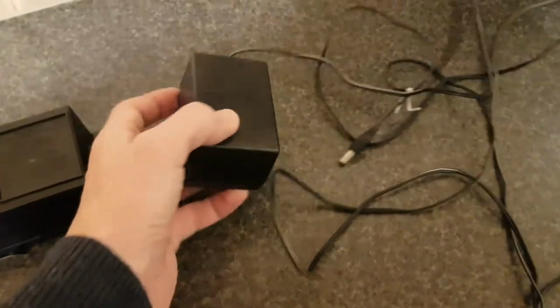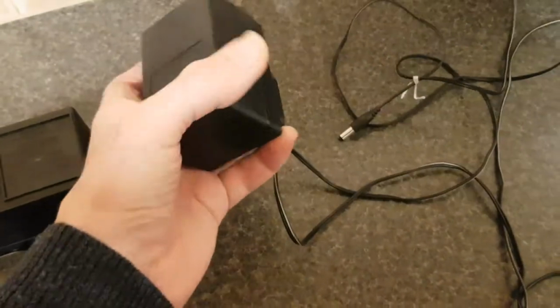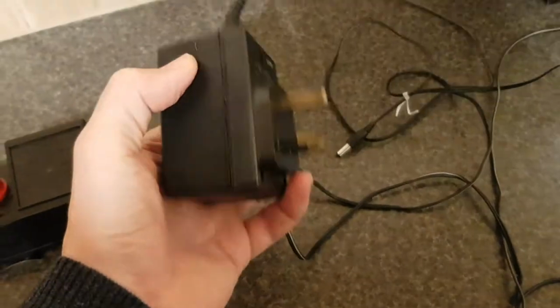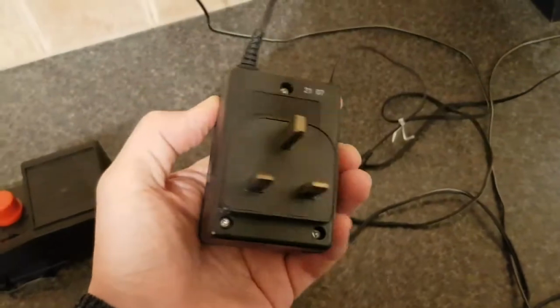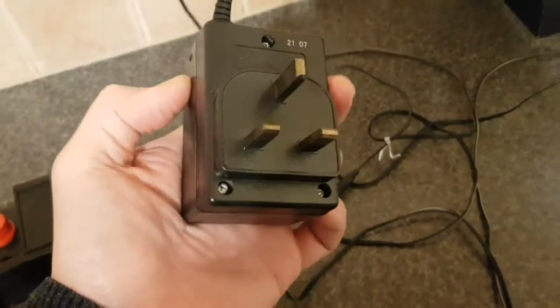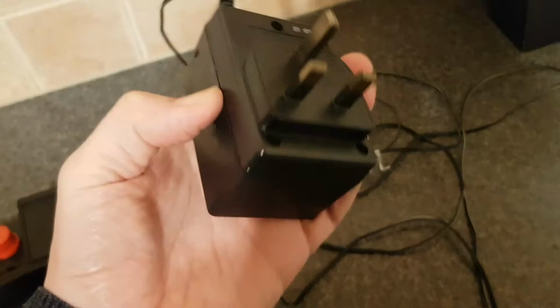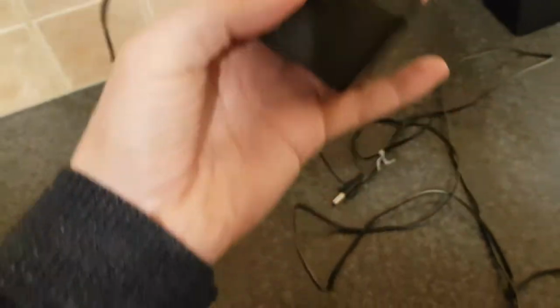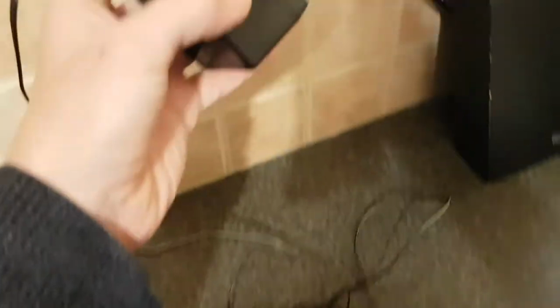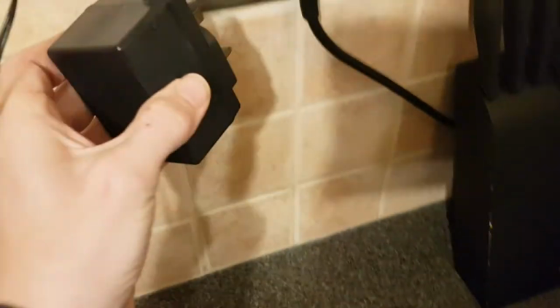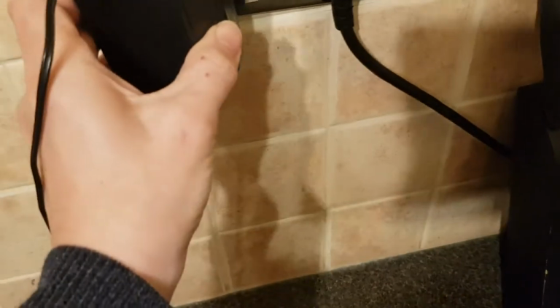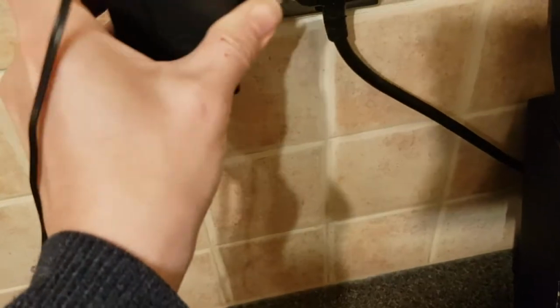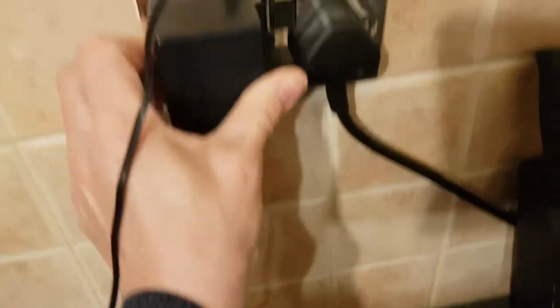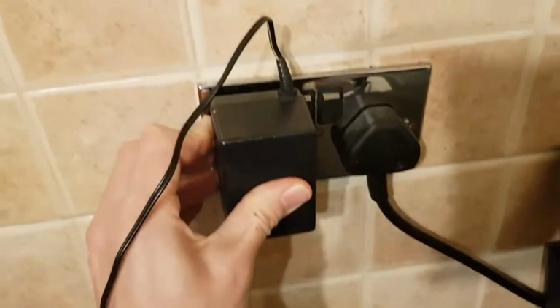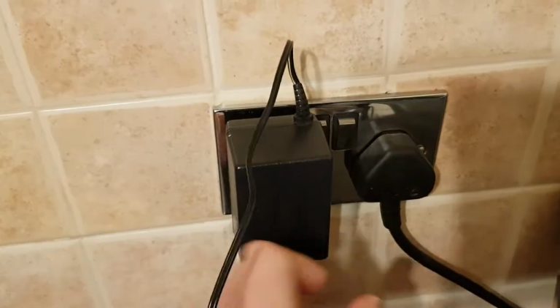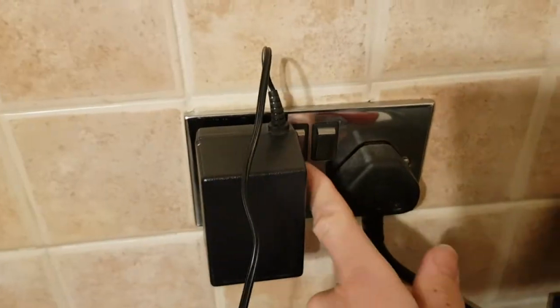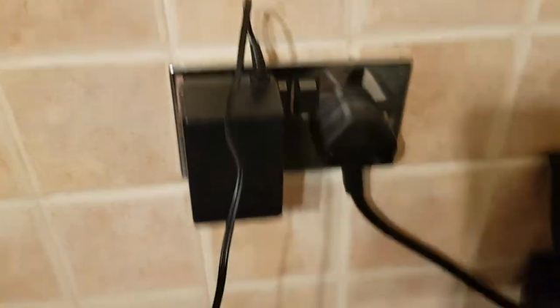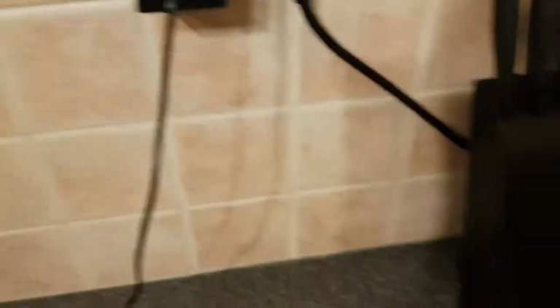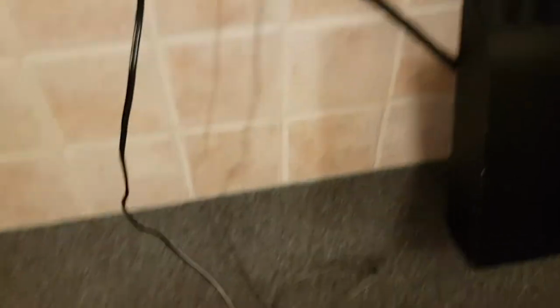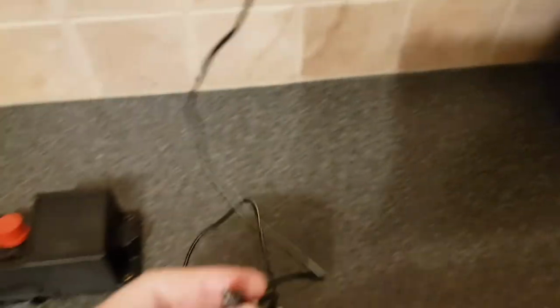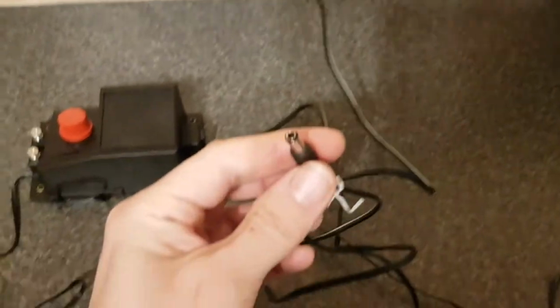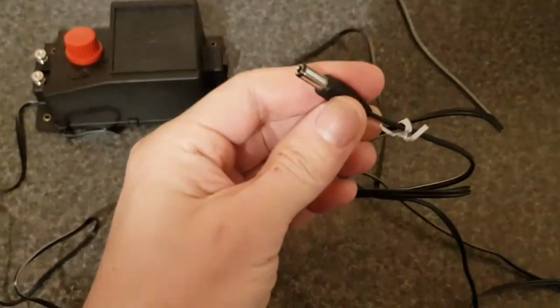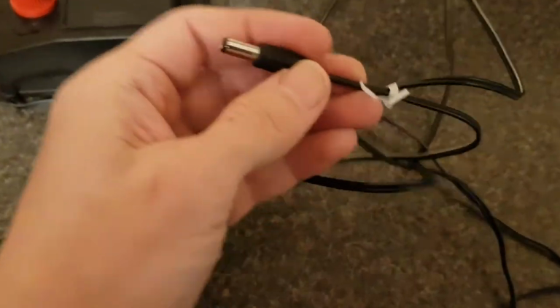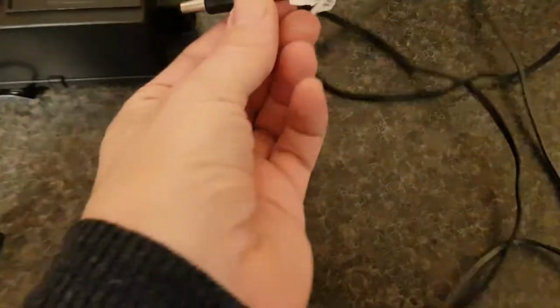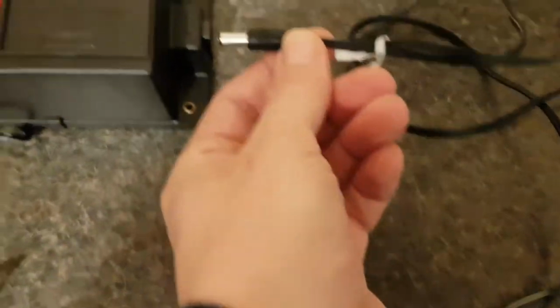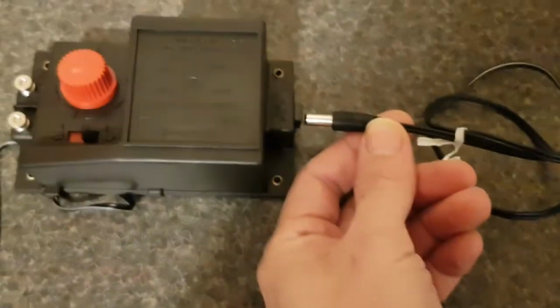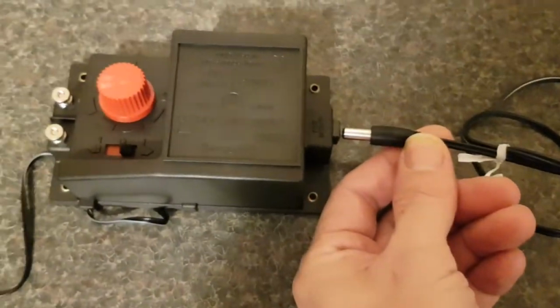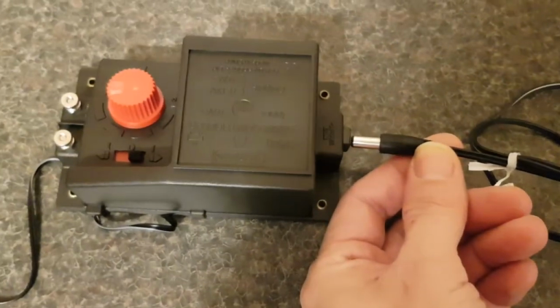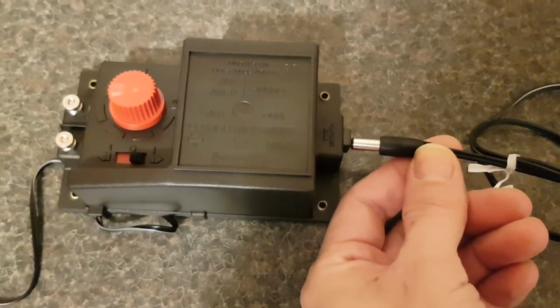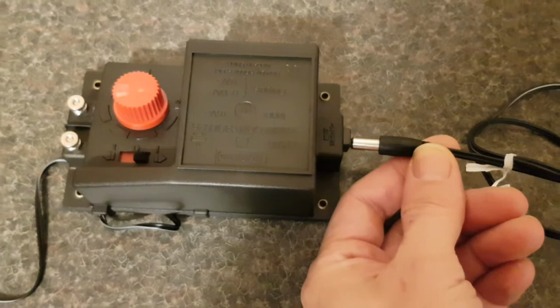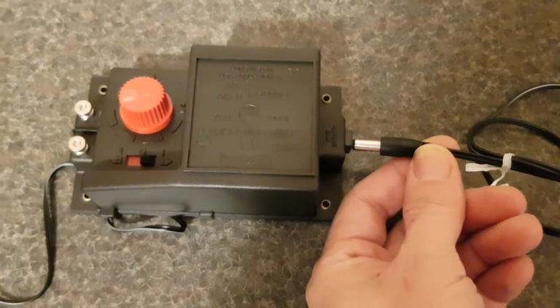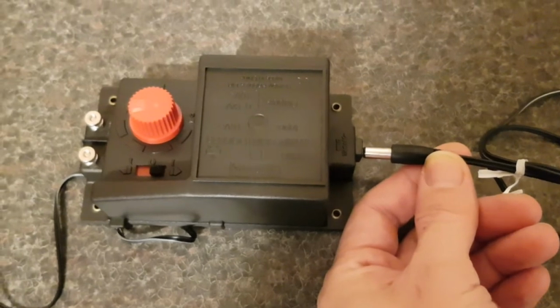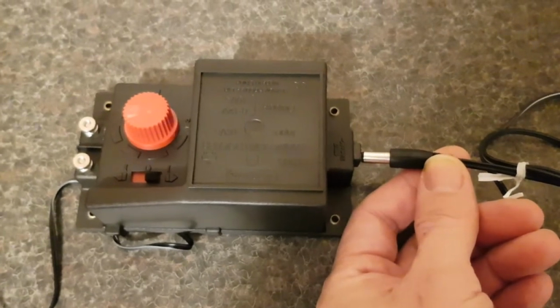First of all, this is the transformer that steps the power down from 240 down to 16 volts. This plugs in to the transformer into the controller.